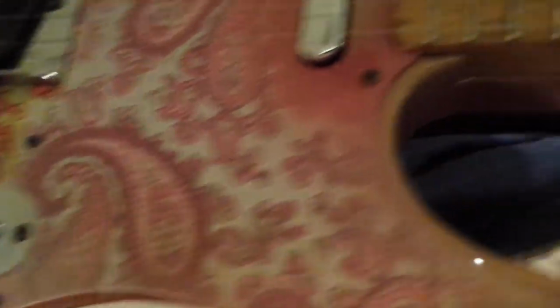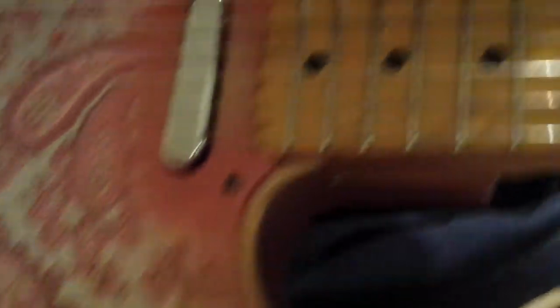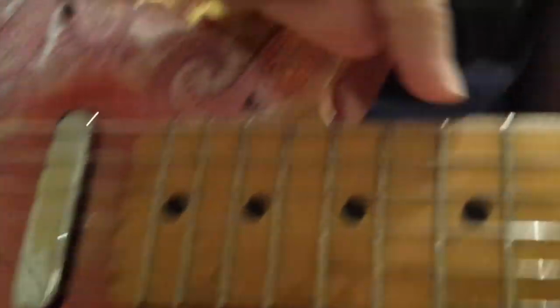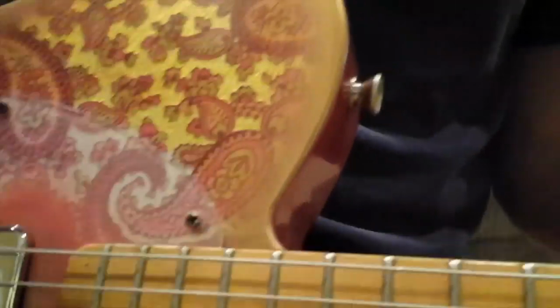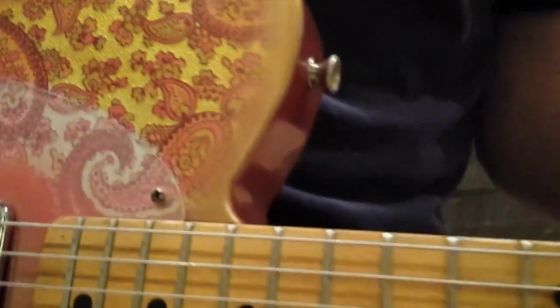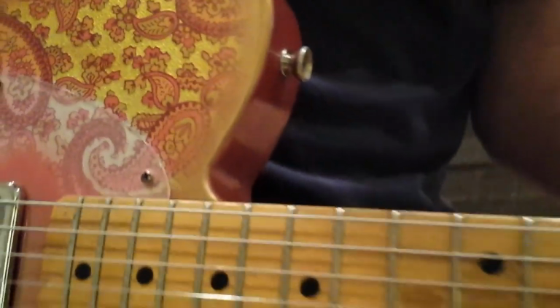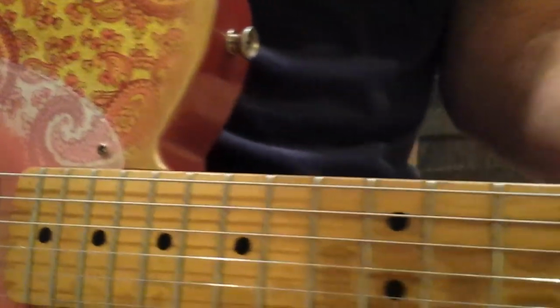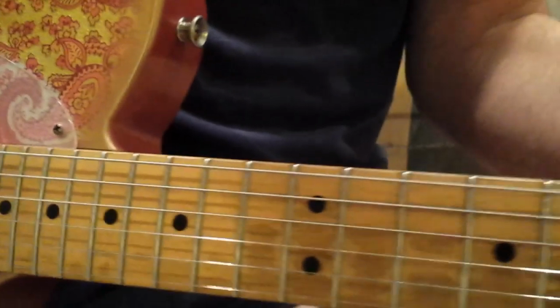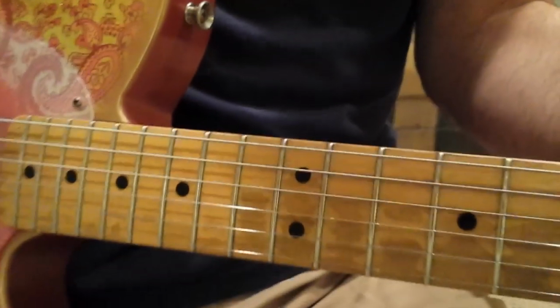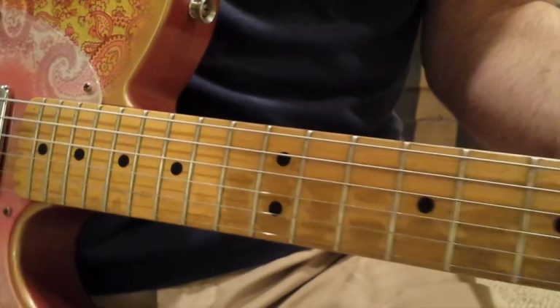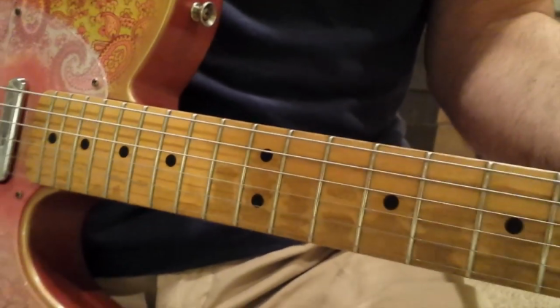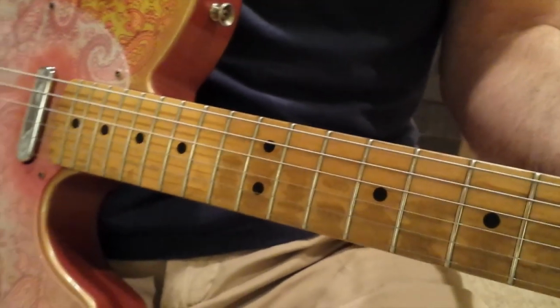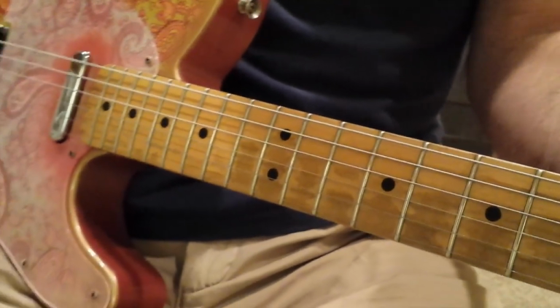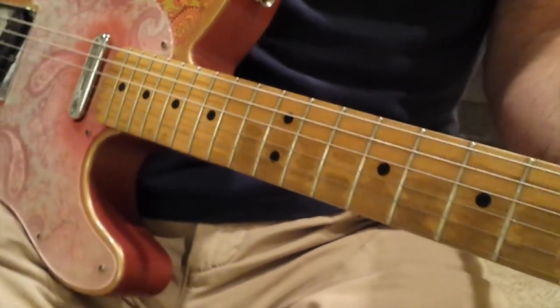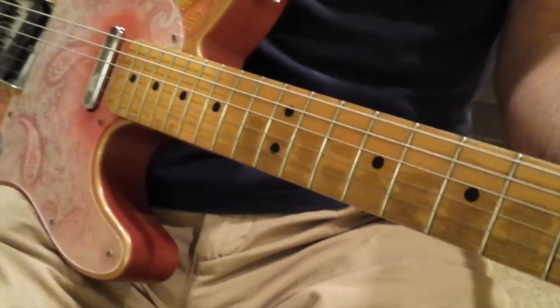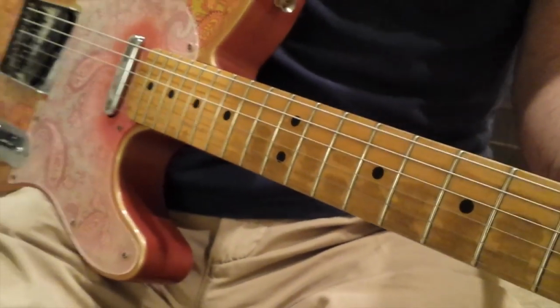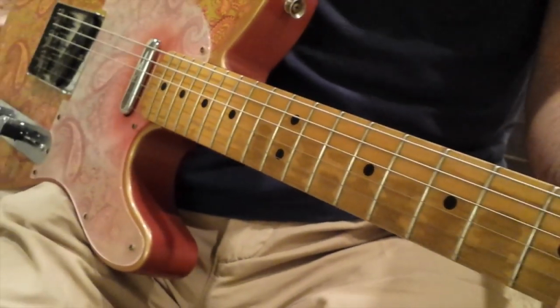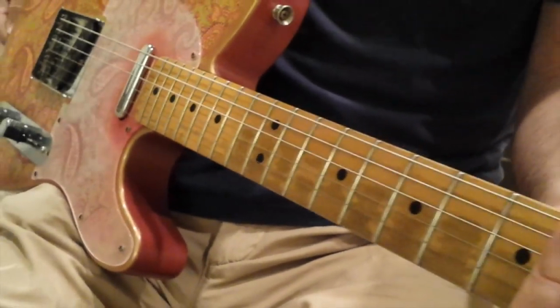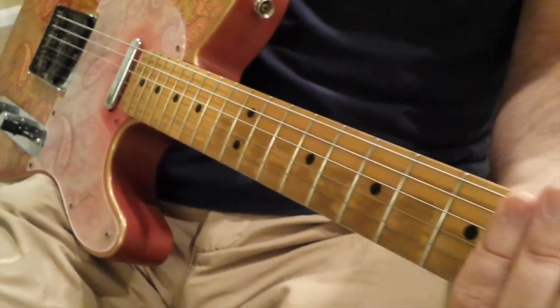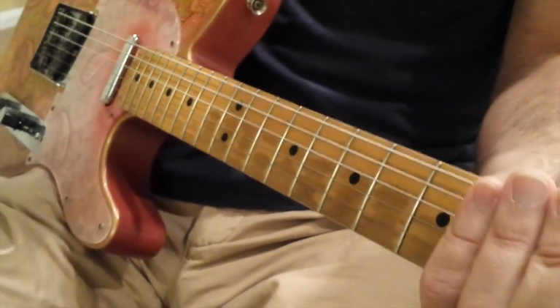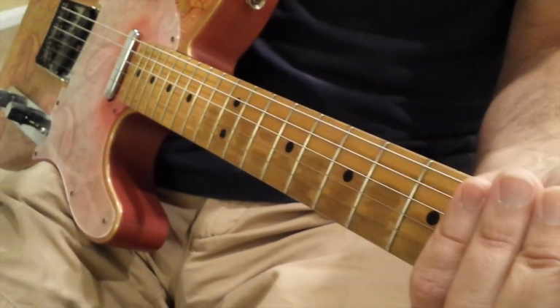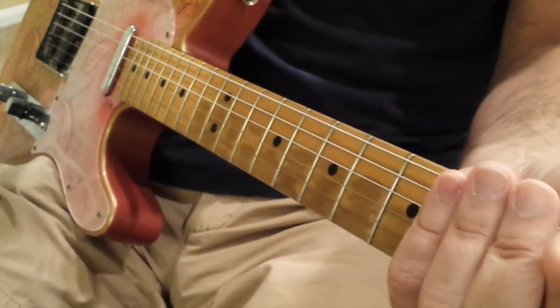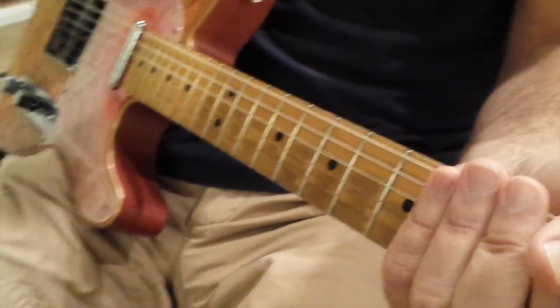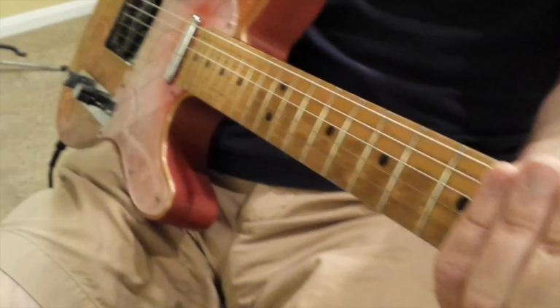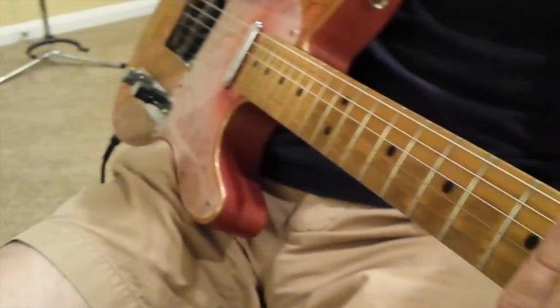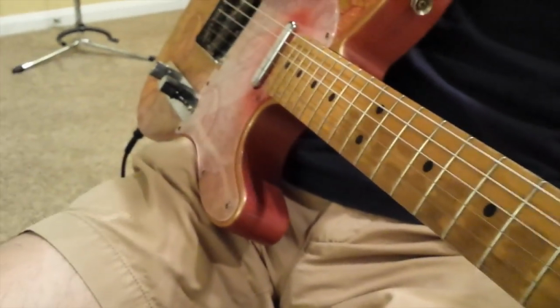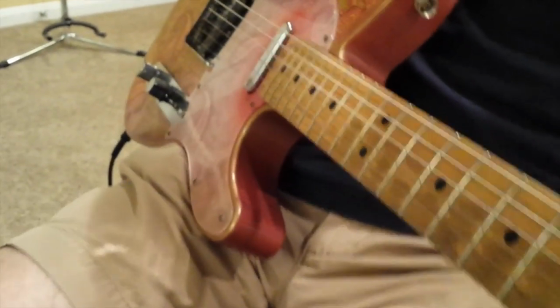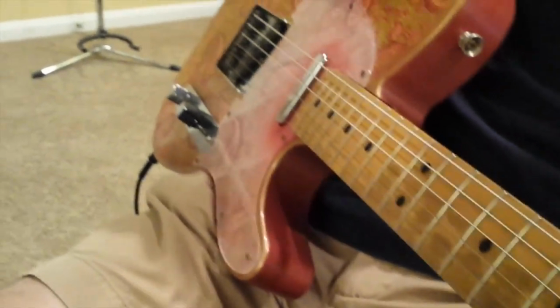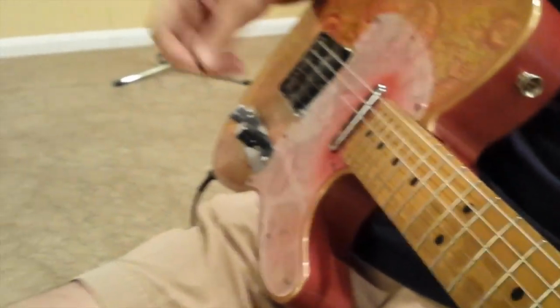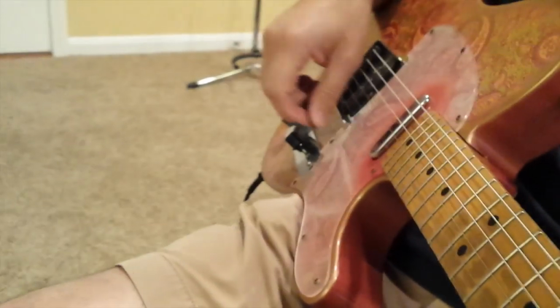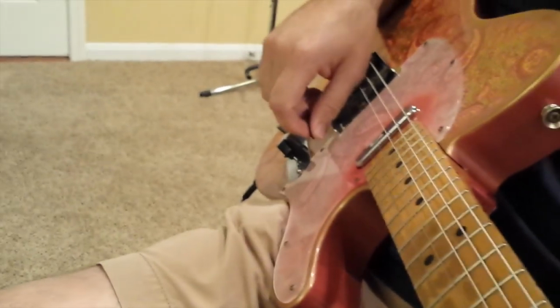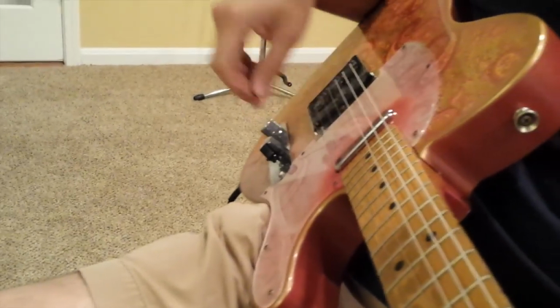The neck is also based on an original '68 neck off Brad Paisley's guitar, and that has a great feeling neck with 6105 frets.